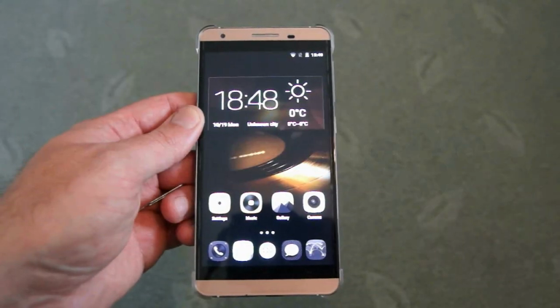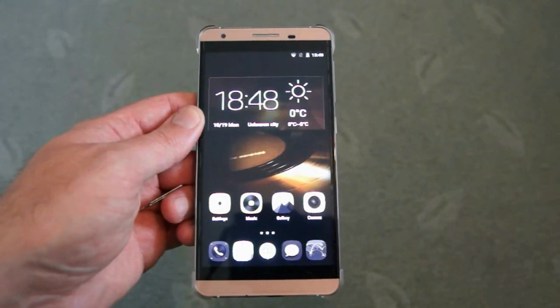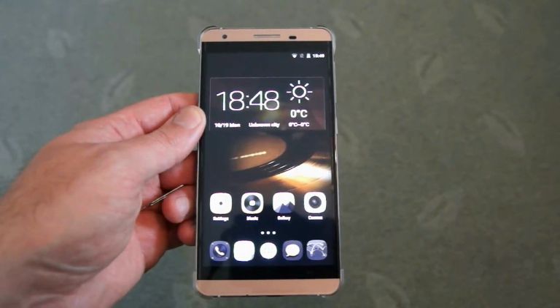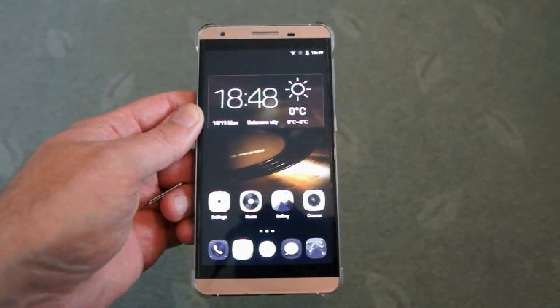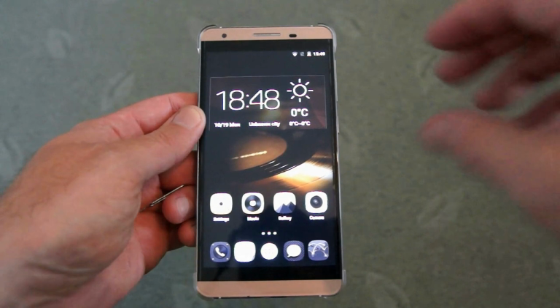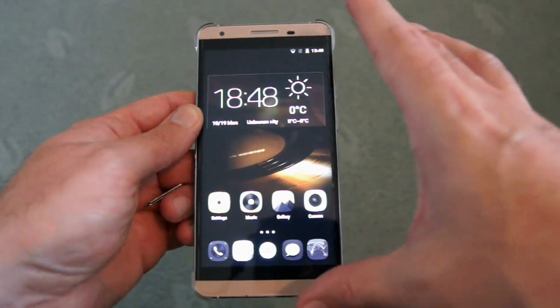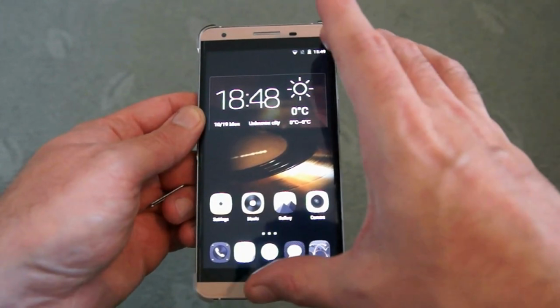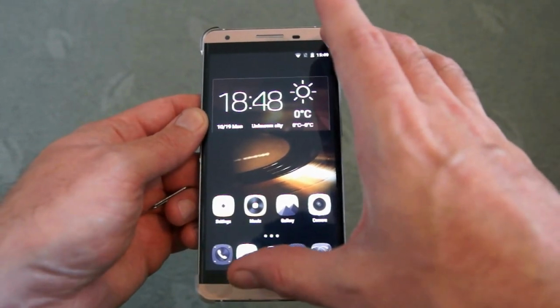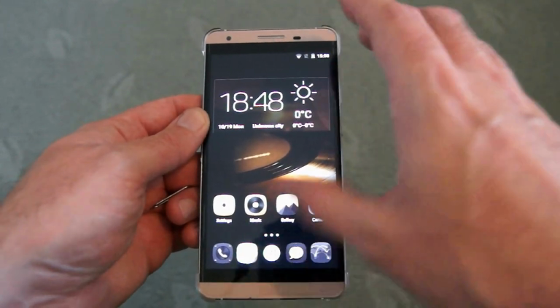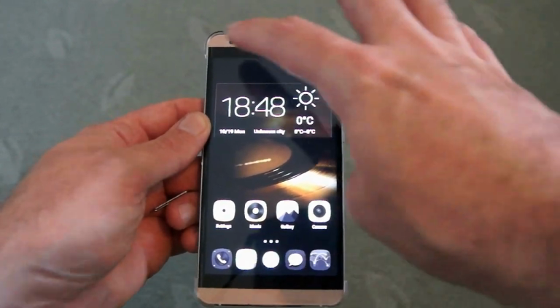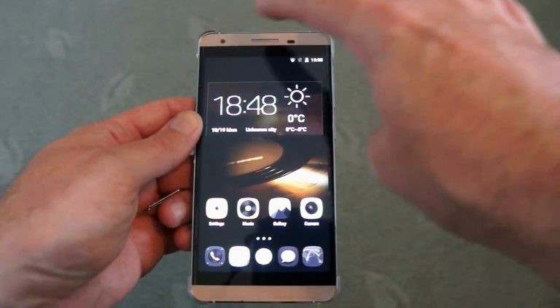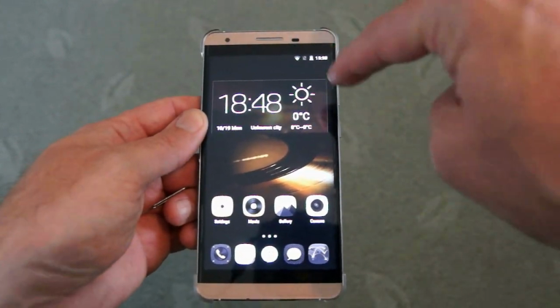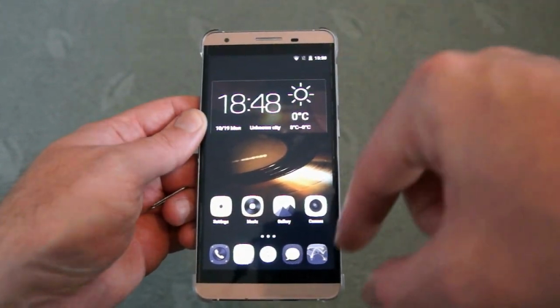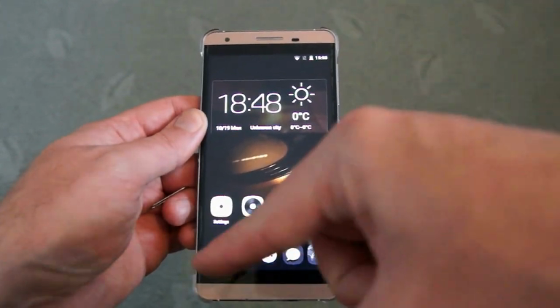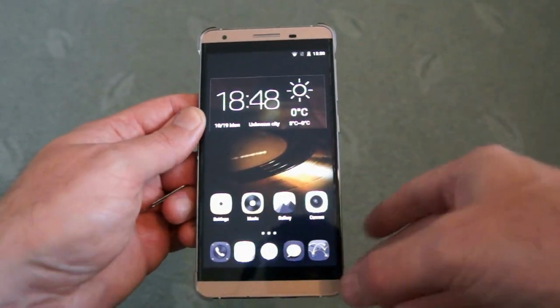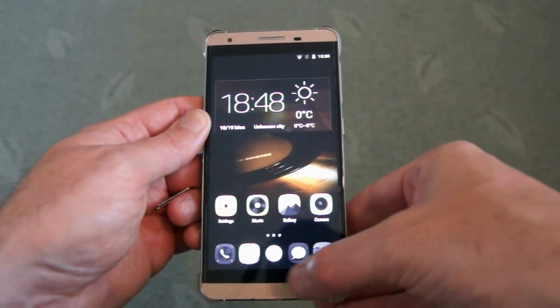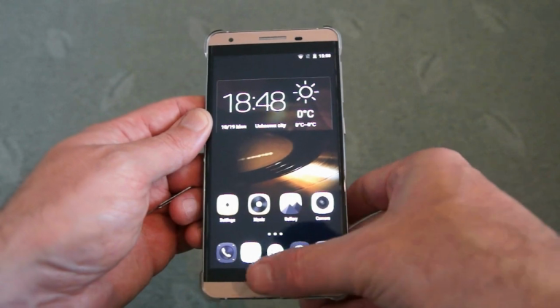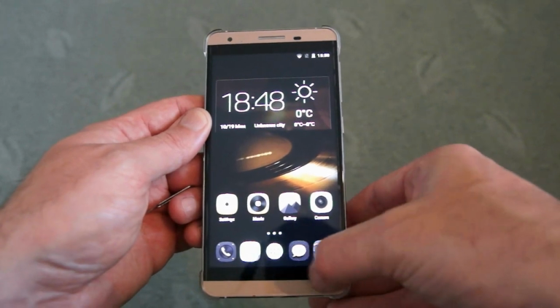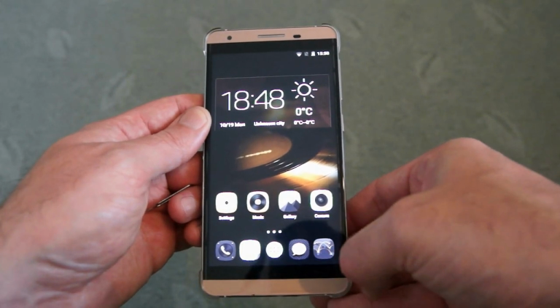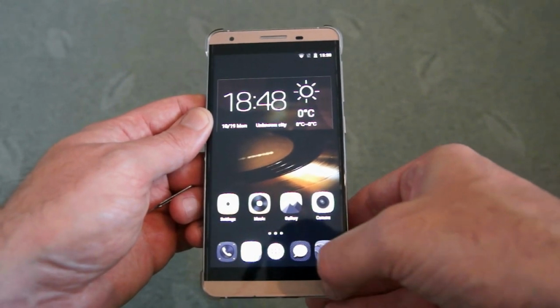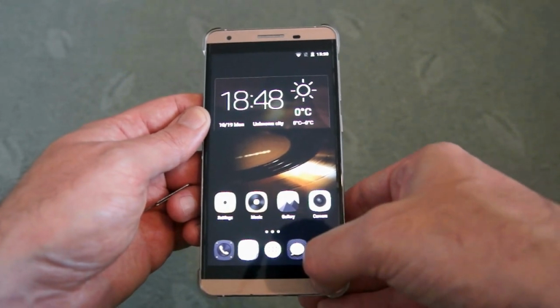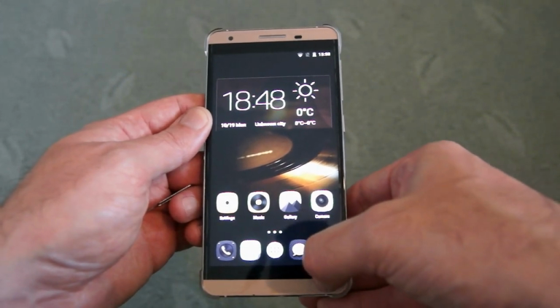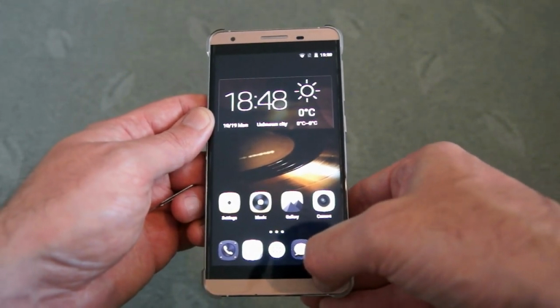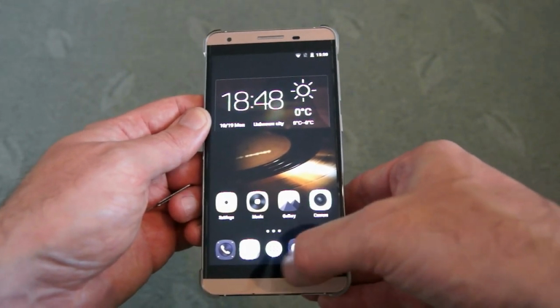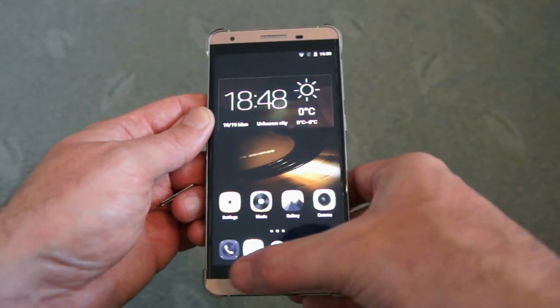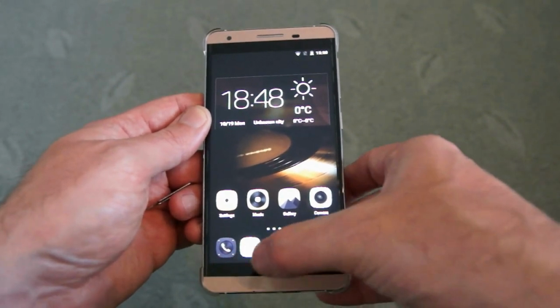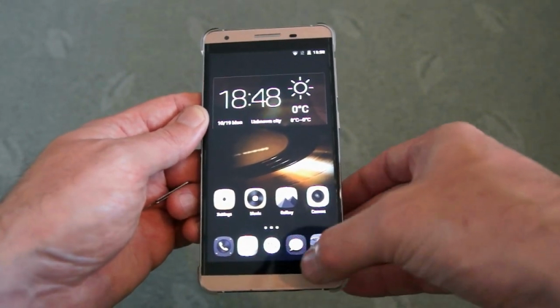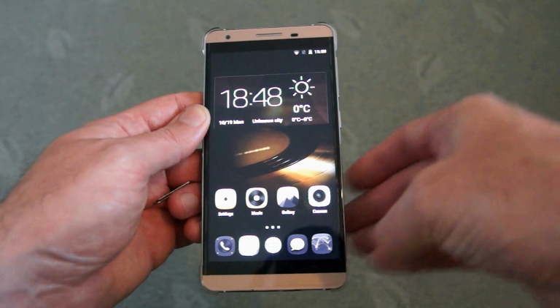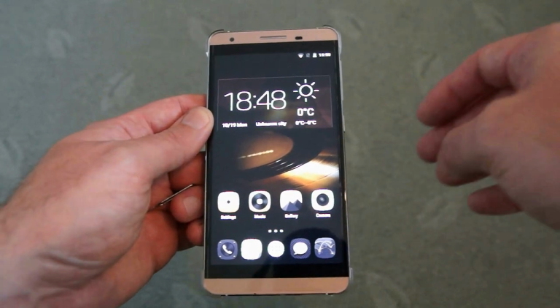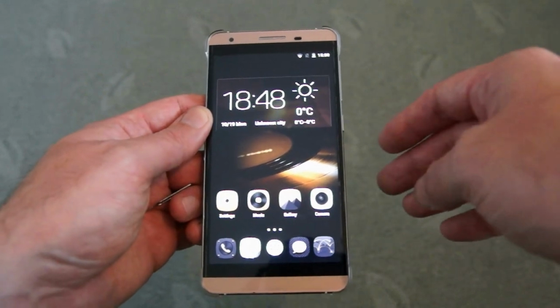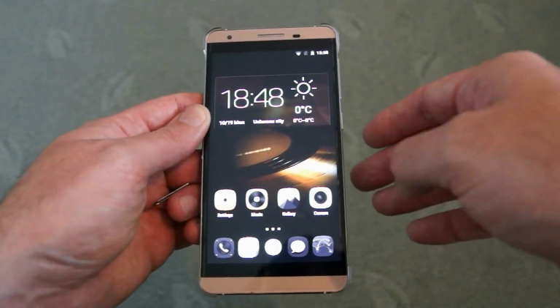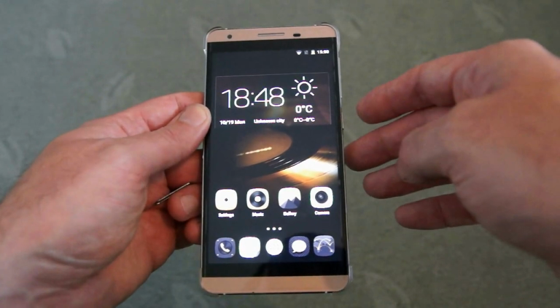Taking a closer look at the handset, you can see the display — a nice big 5.5 inch screen. There is a bezel going all the way around. At the bottom, although you can't see them that well, are the touch capacitive controls — the three main Android ones. We'll look at them a bit closer in a minute.